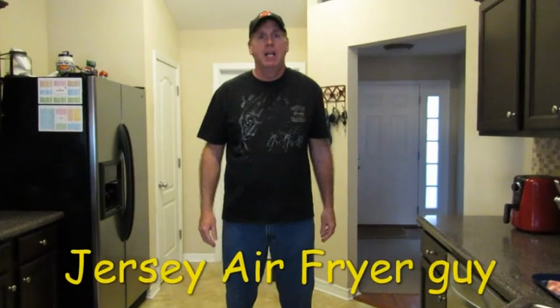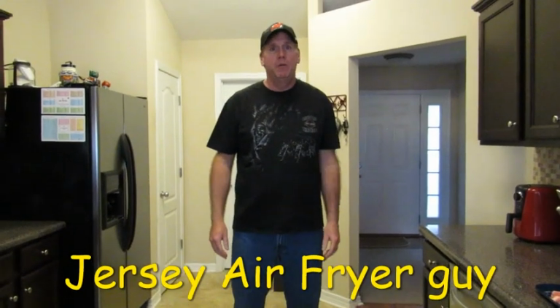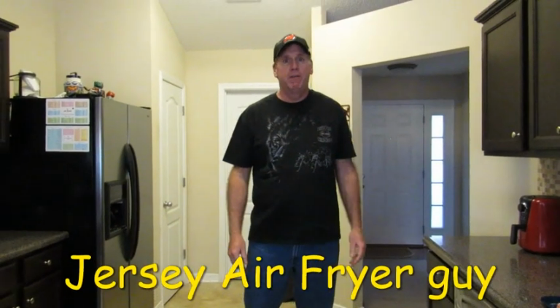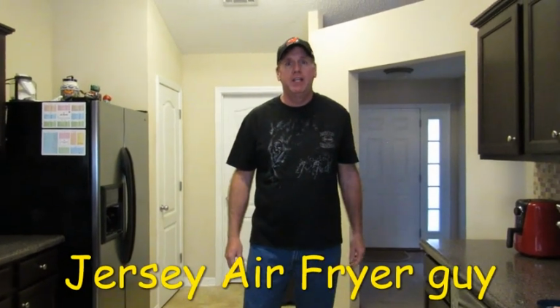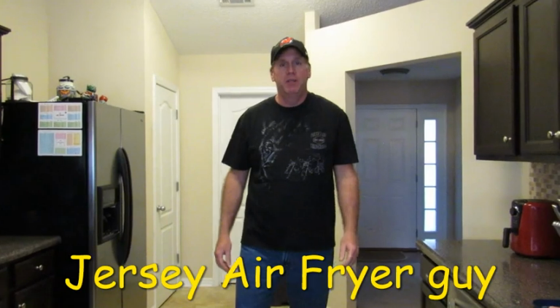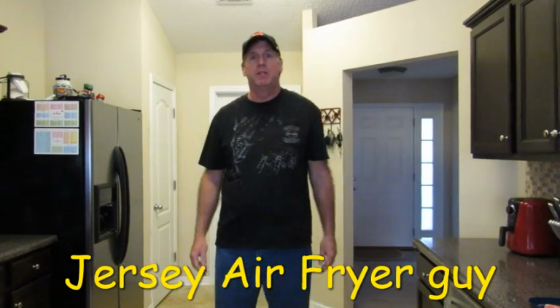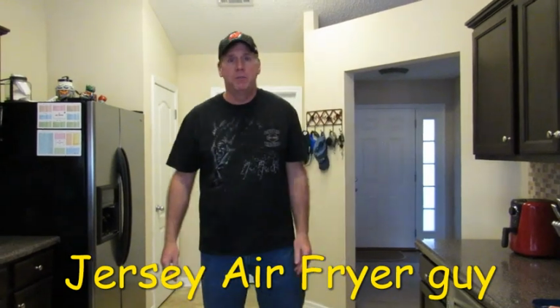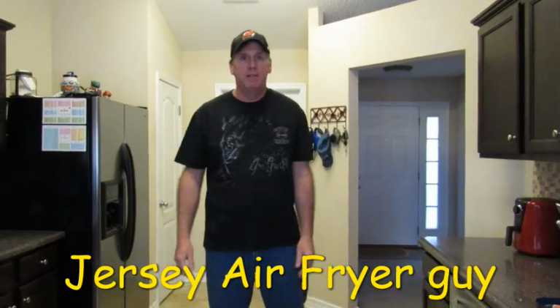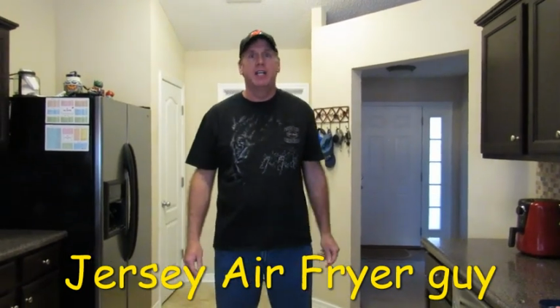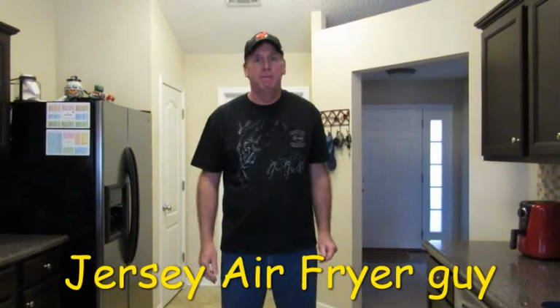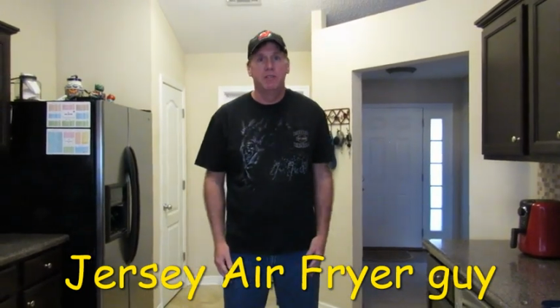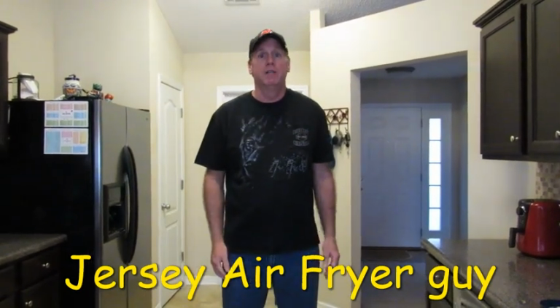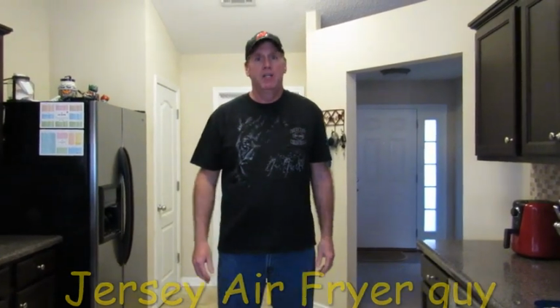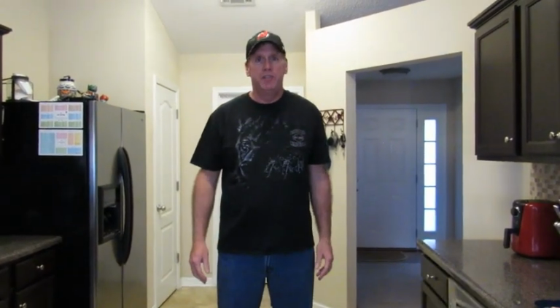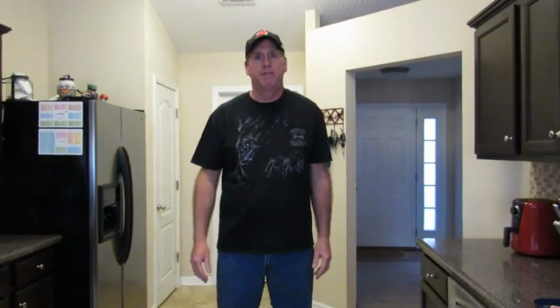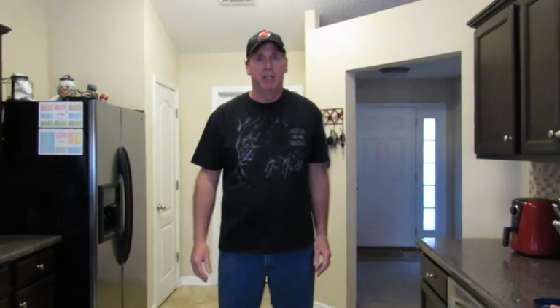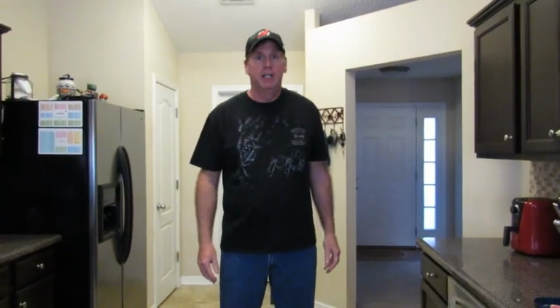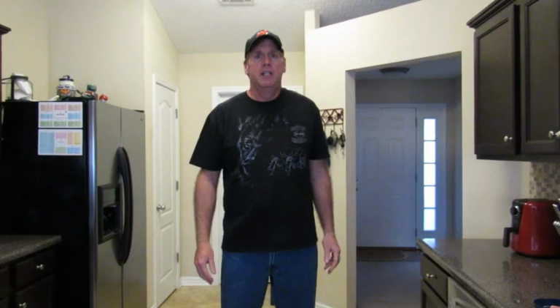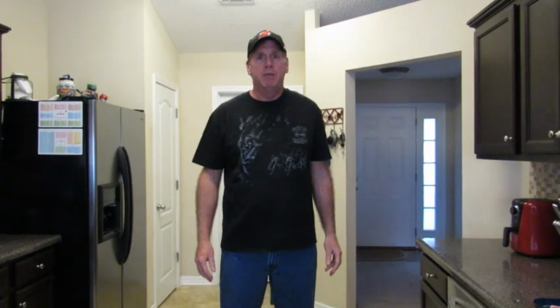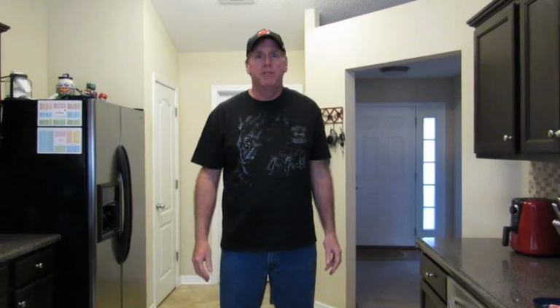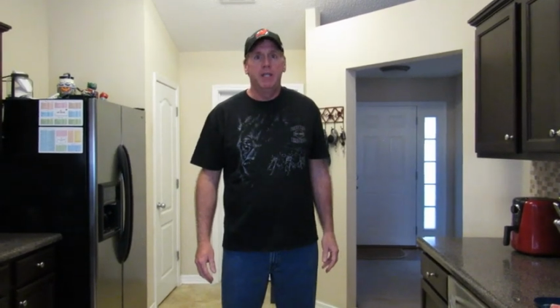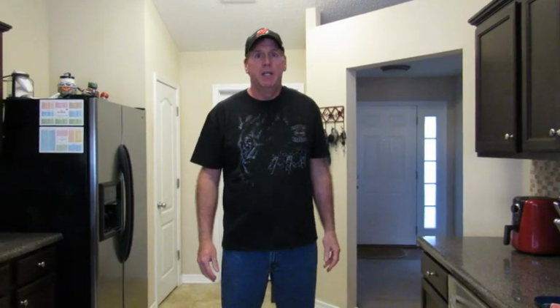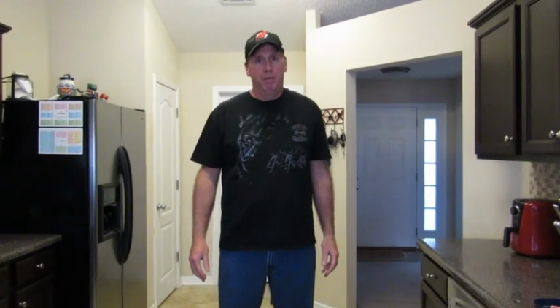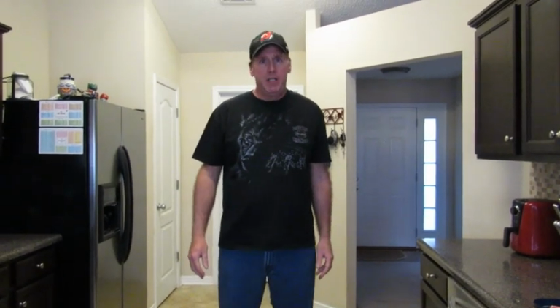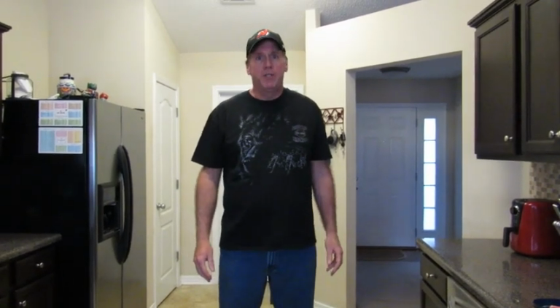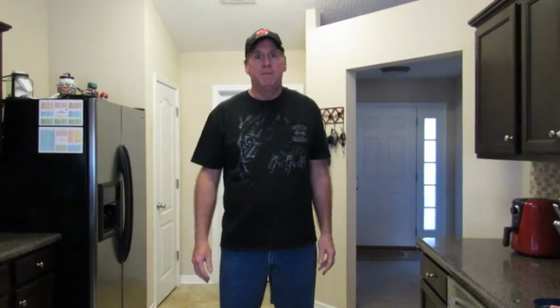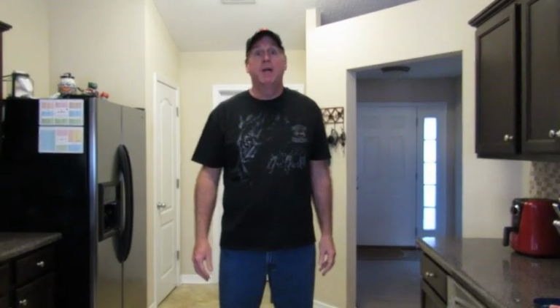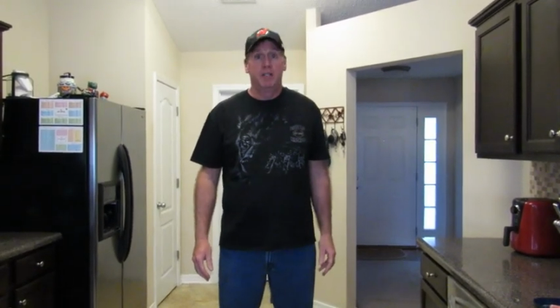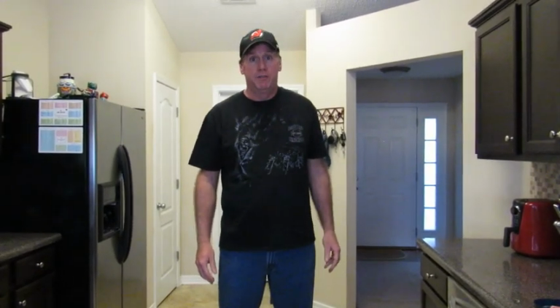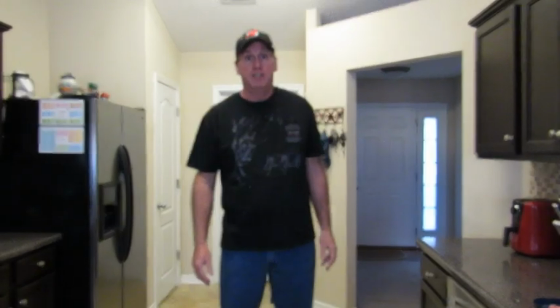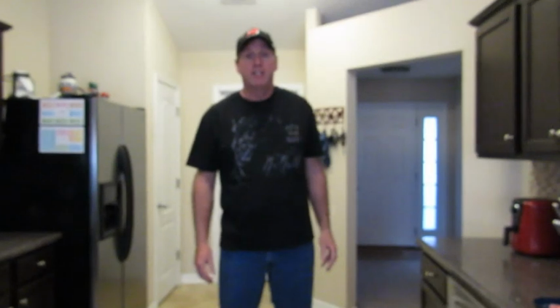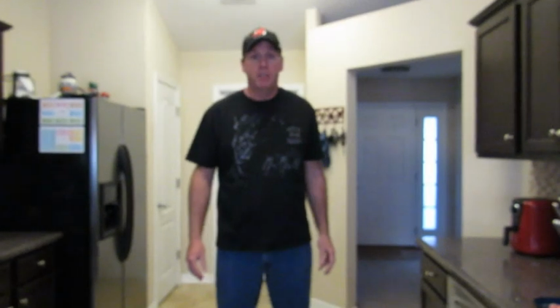Hello Air Fryer Nation. Welcome back to another exciting episode of Jersey Air Fryer Guy. Today we're going to make breaded pork chops and mozzarella sticks for dinner. Doesn't that sound good?